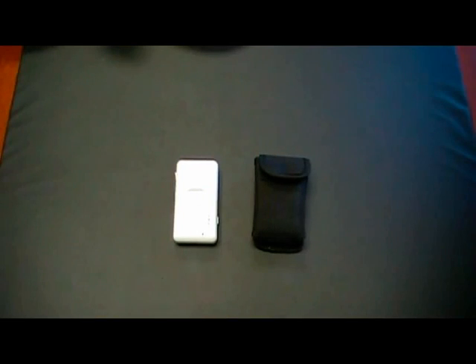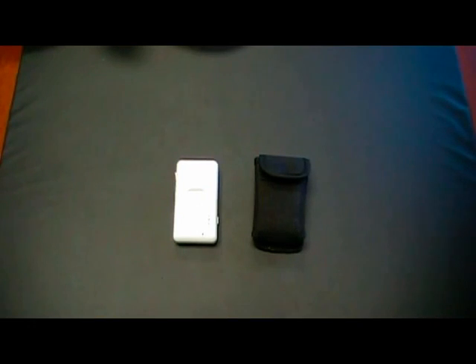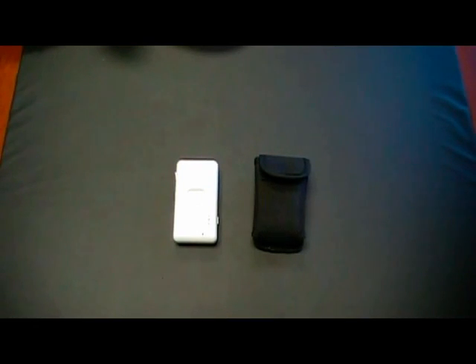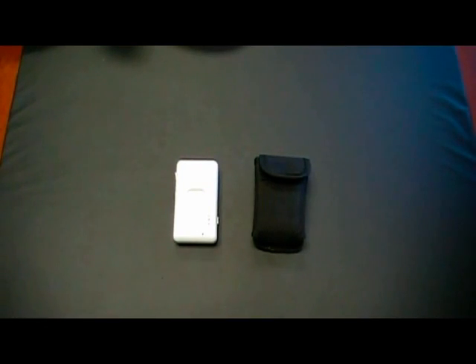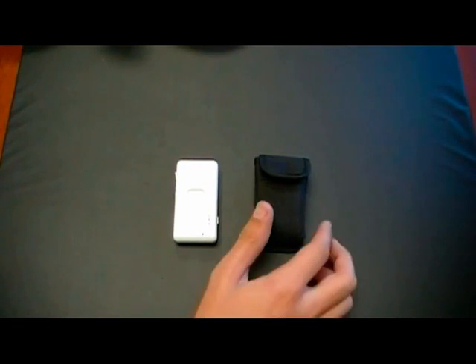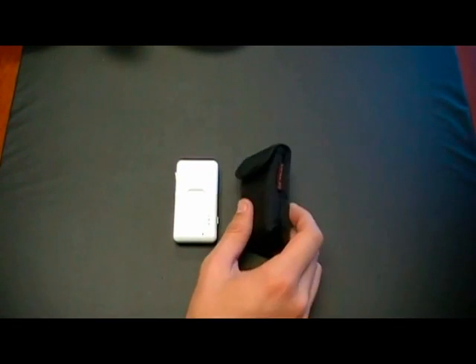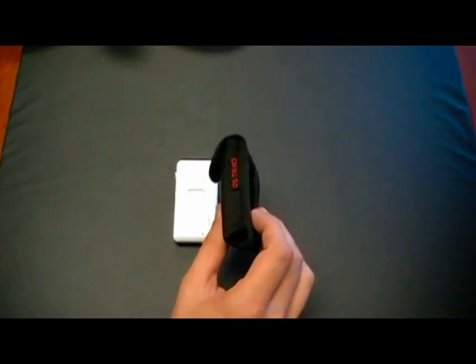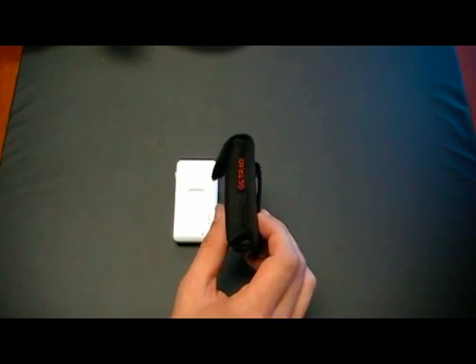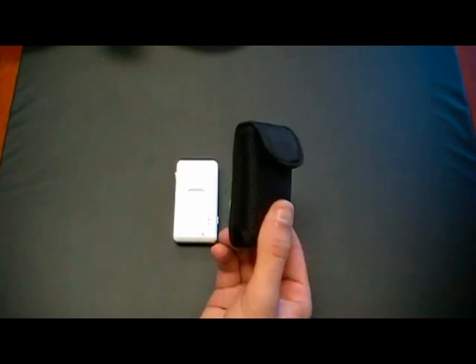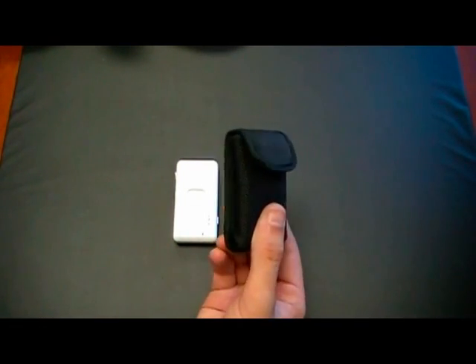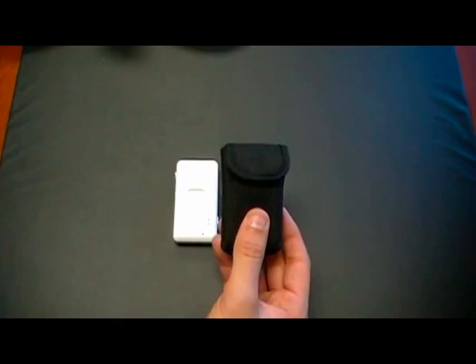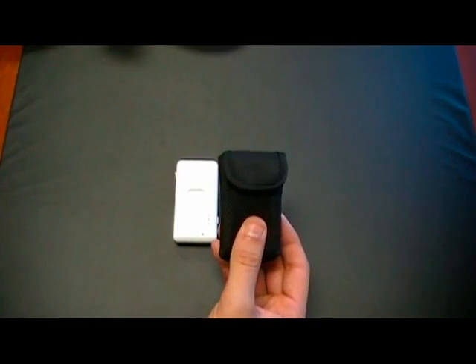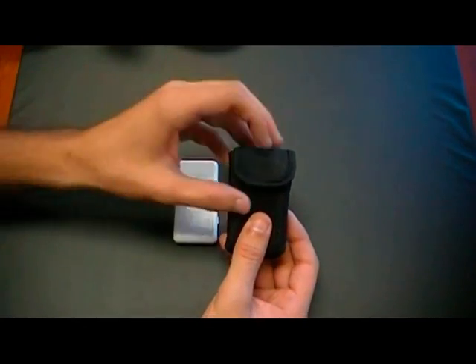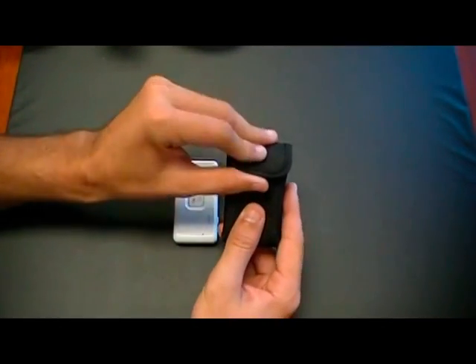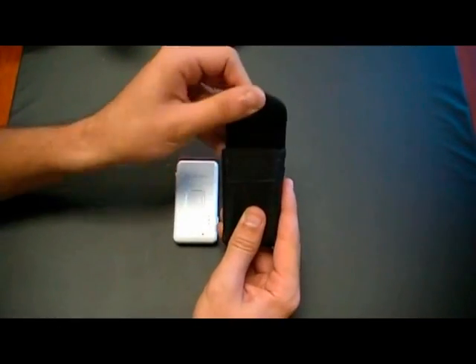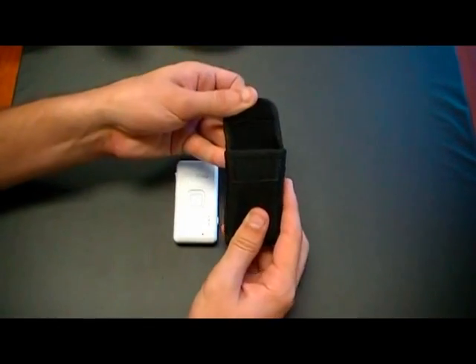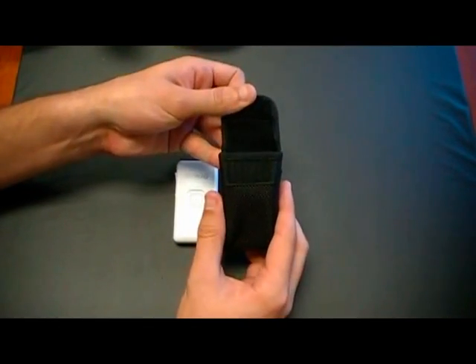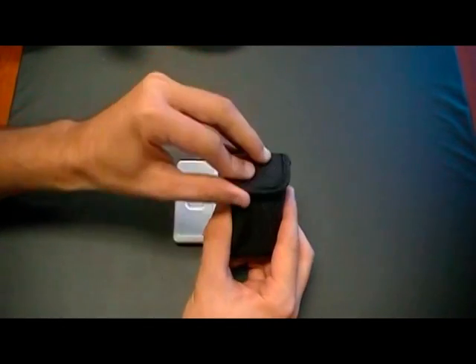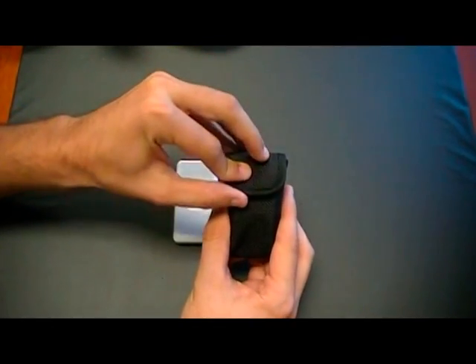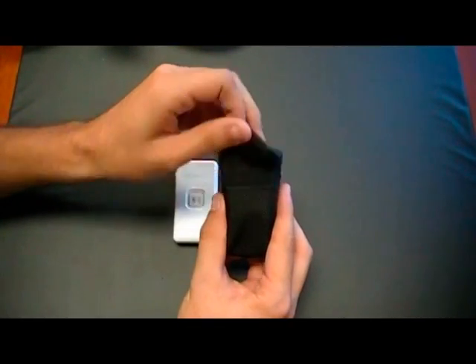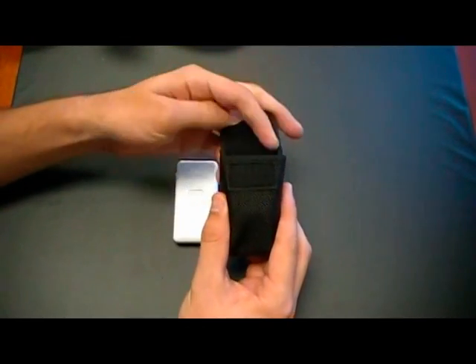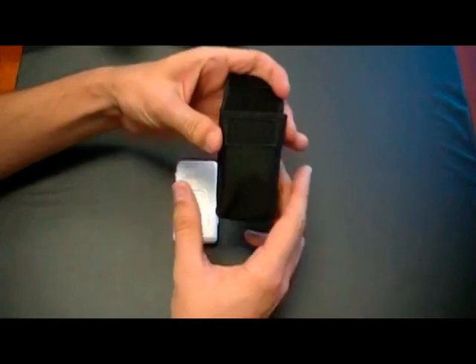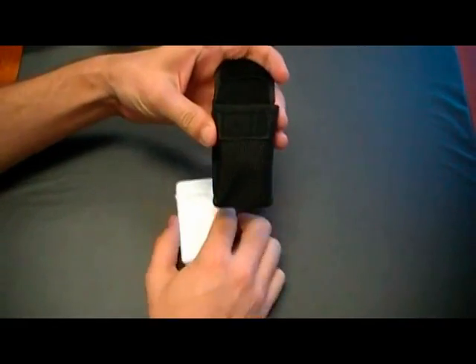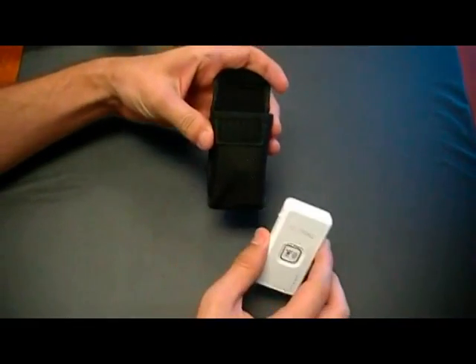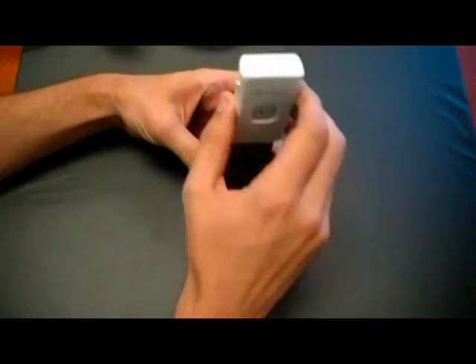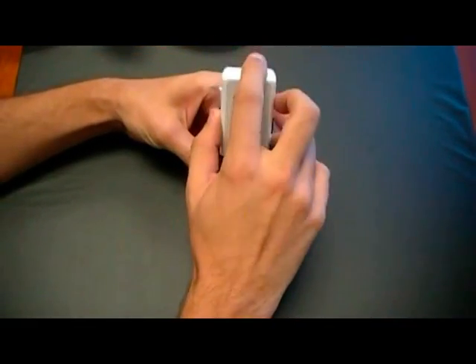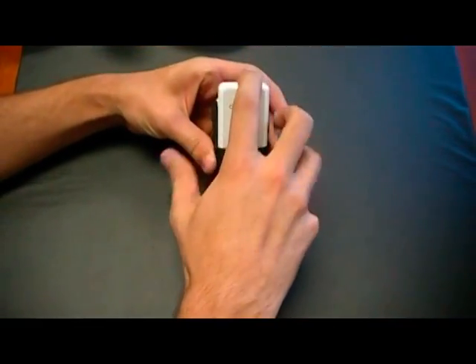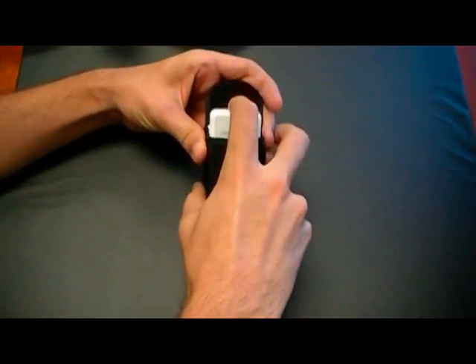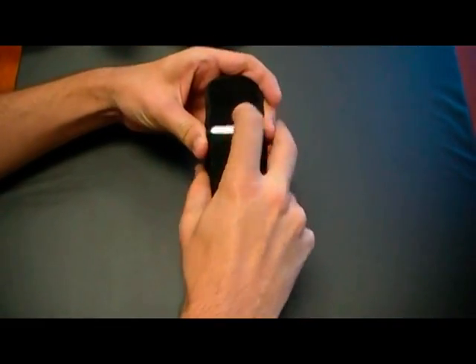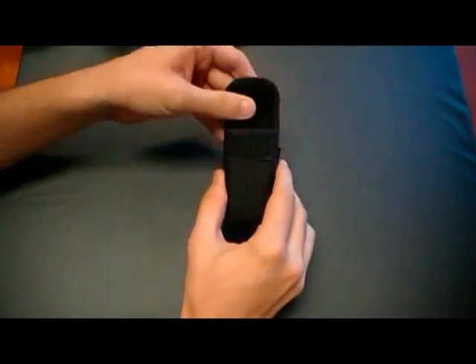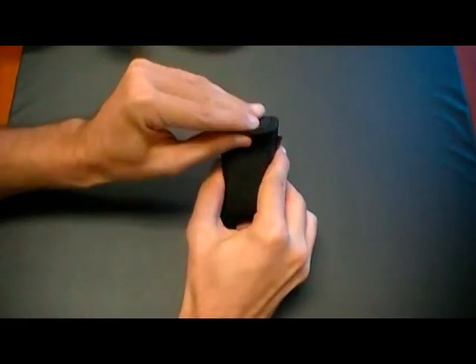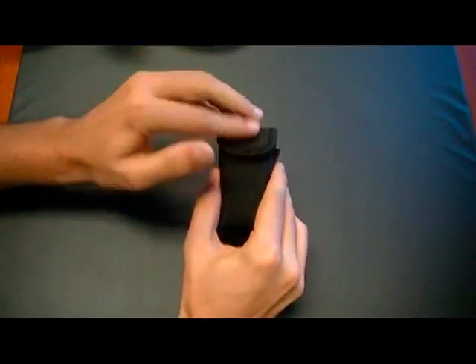The carrying case for the TR203 is constructed out of a durable ballistic nylon material. It has a Velcro flap at the cover for opening and closing. To insert the device, you open the cover, take the unit, push it into the pouch, and close the cover.